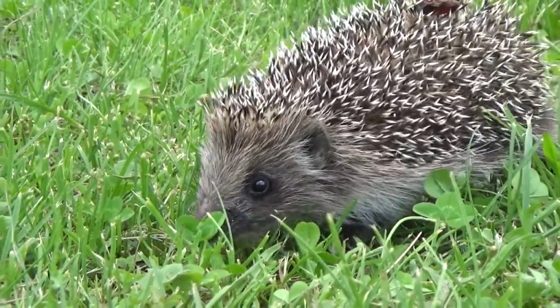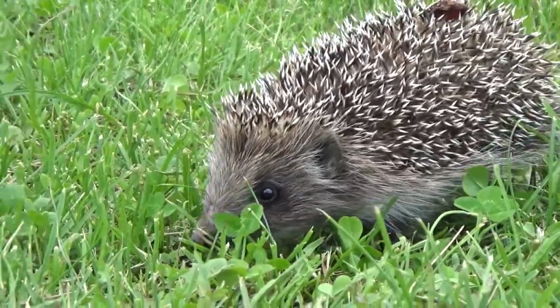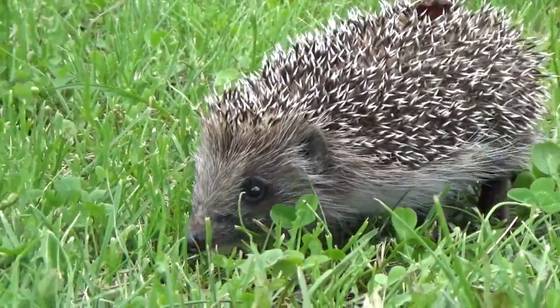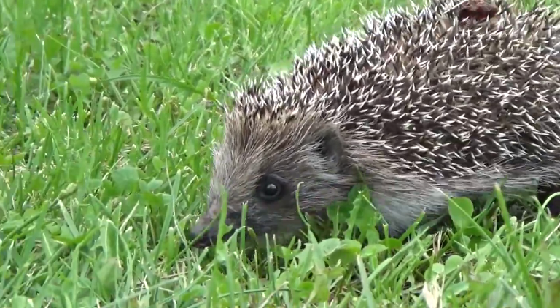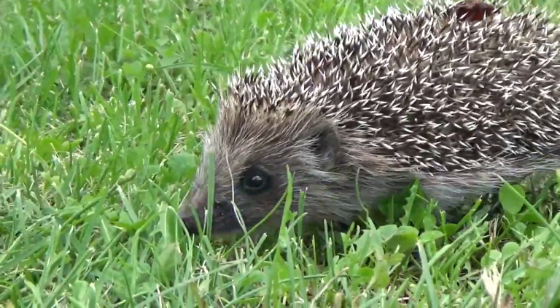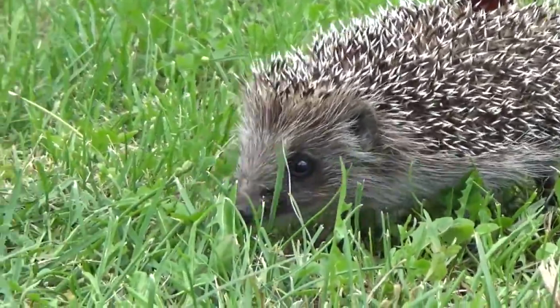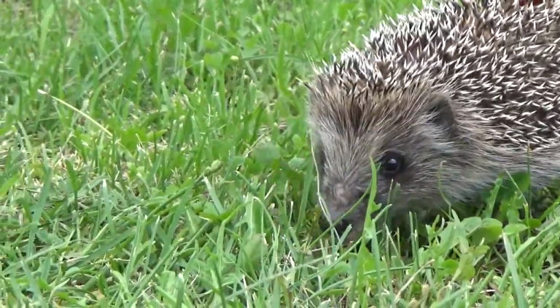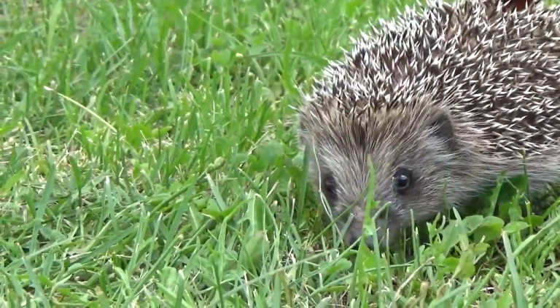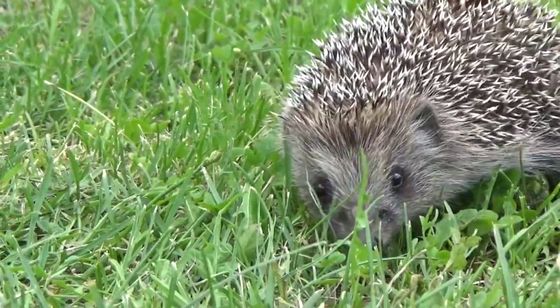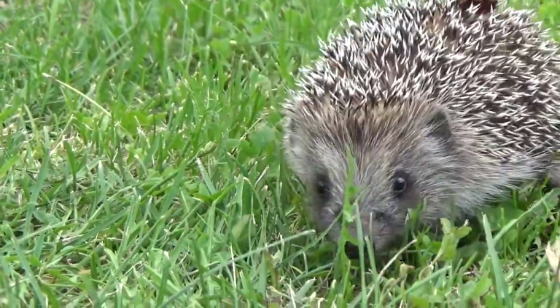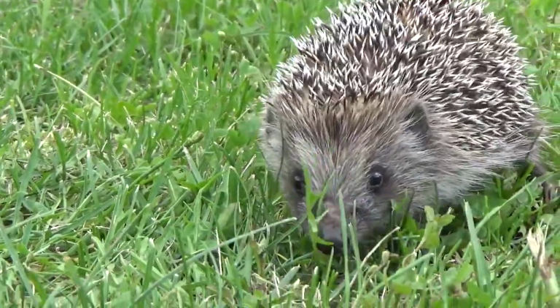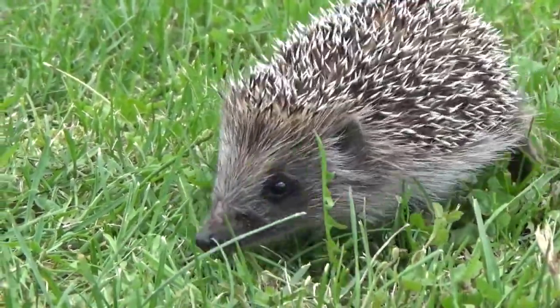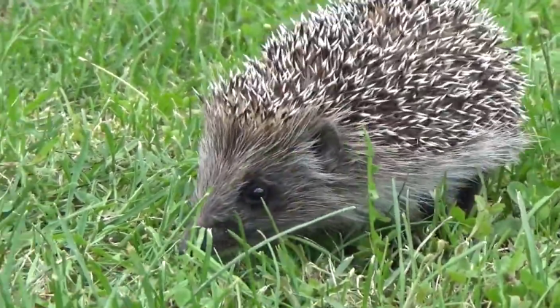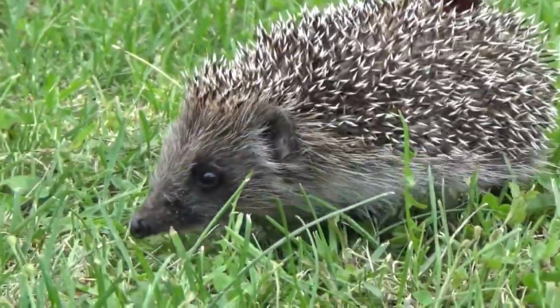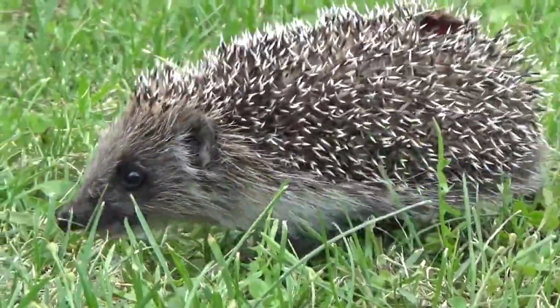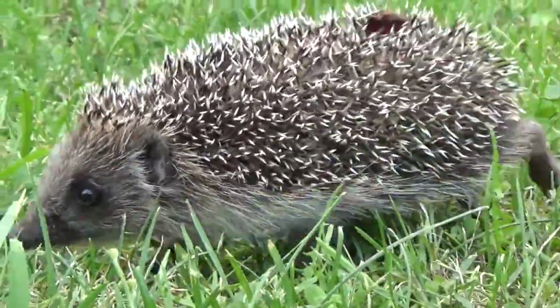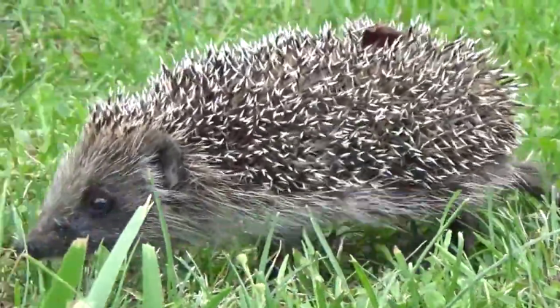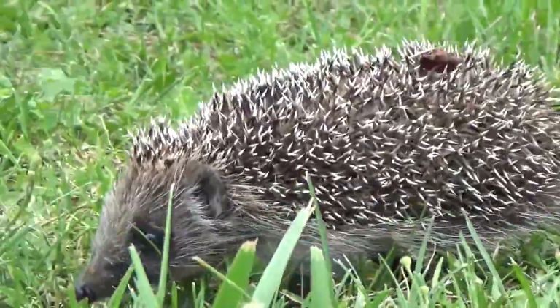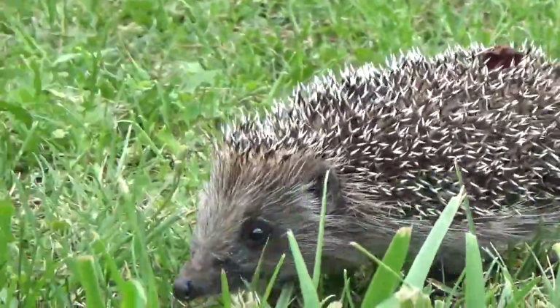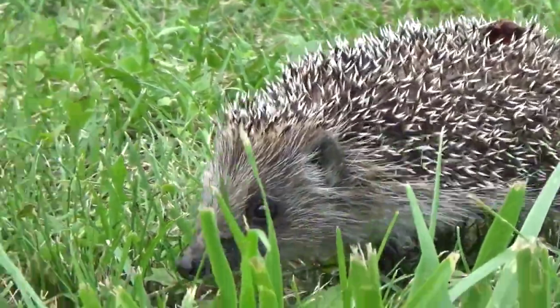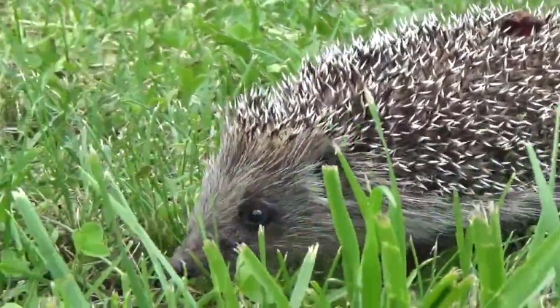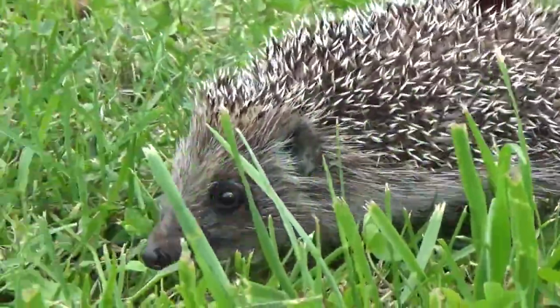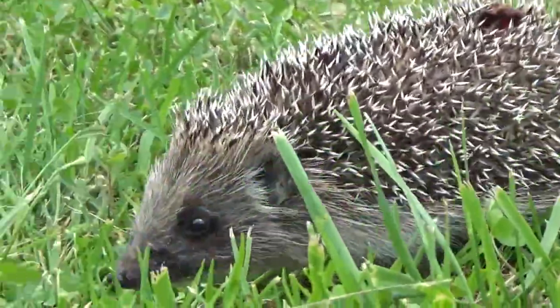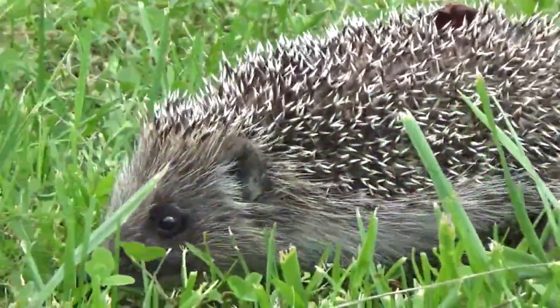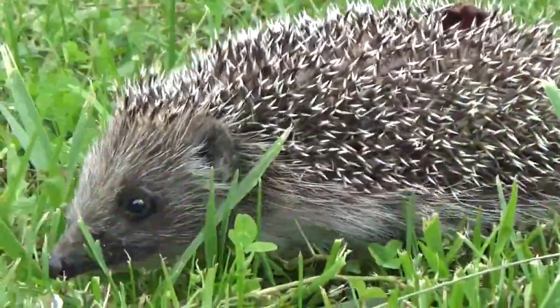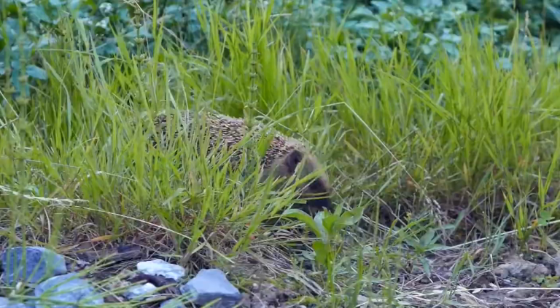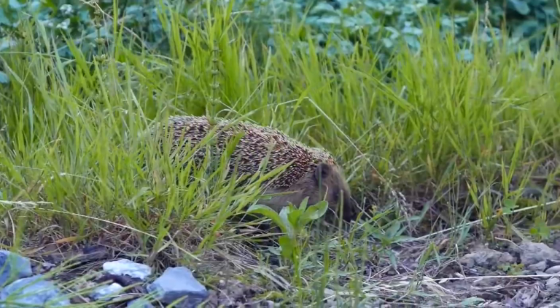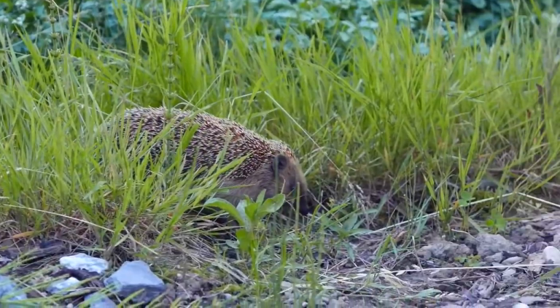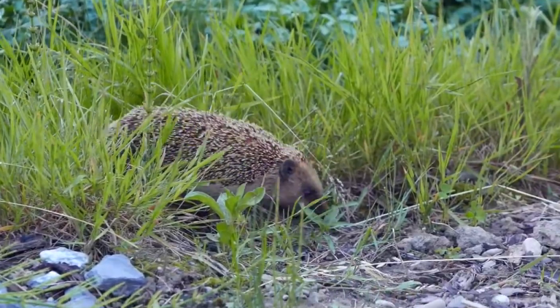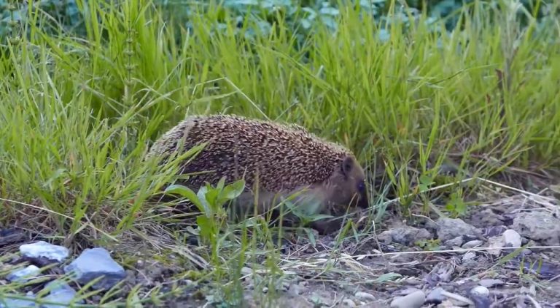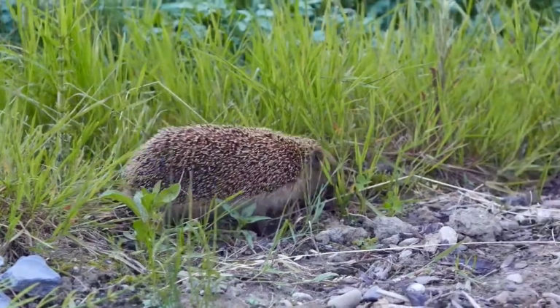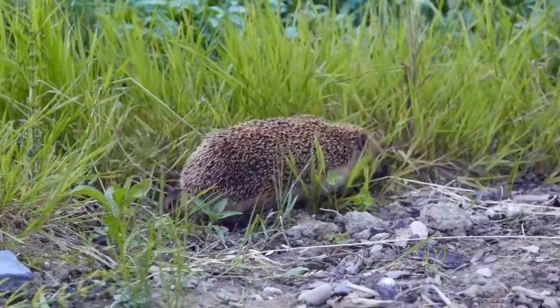The European hedgehog is an unmistakable, almost mythical resident of gardens, parks and woodlands. The top half of their bodies are covered in up to 7,000 spines which they use as a defence against predators.